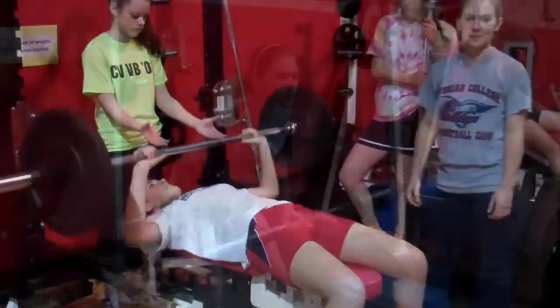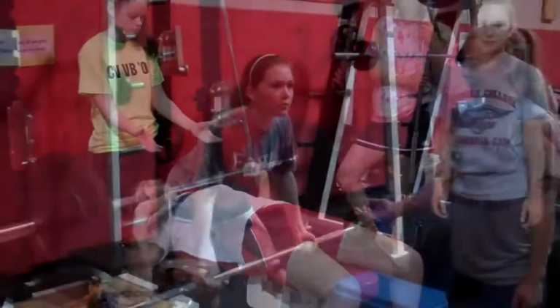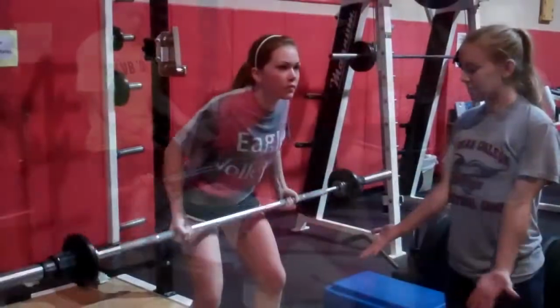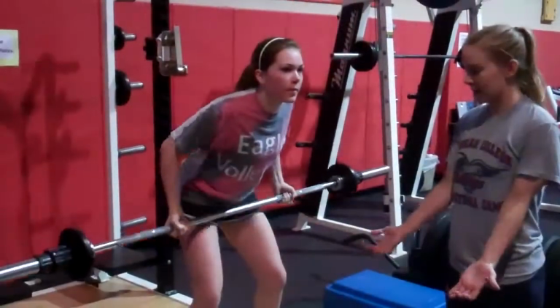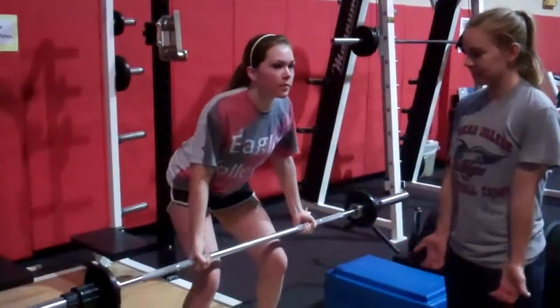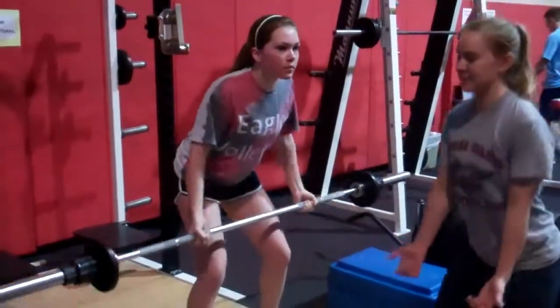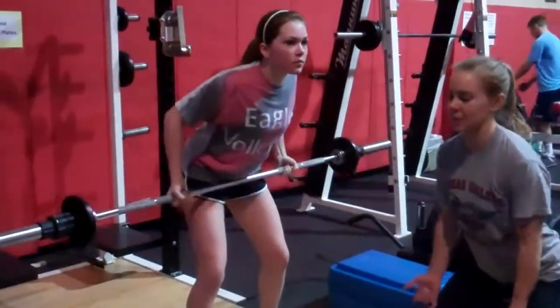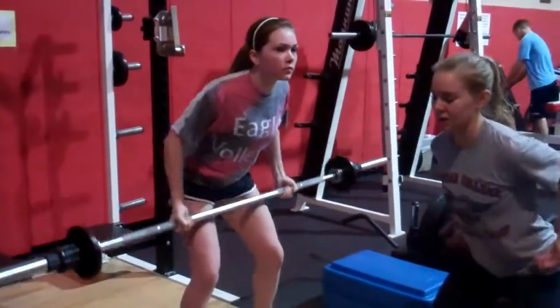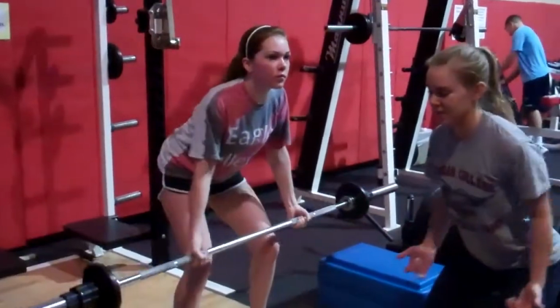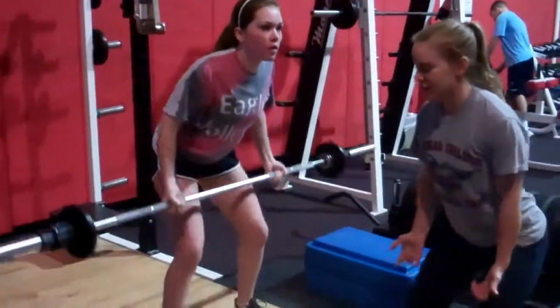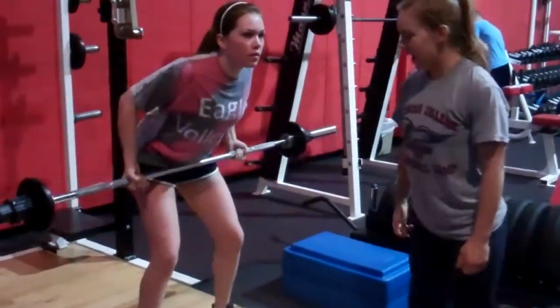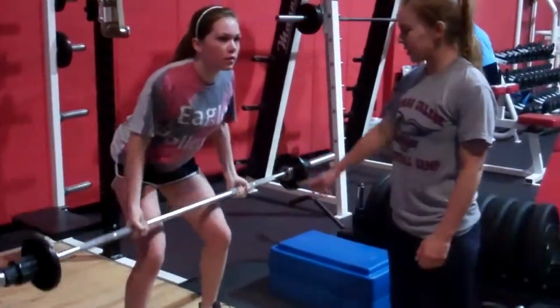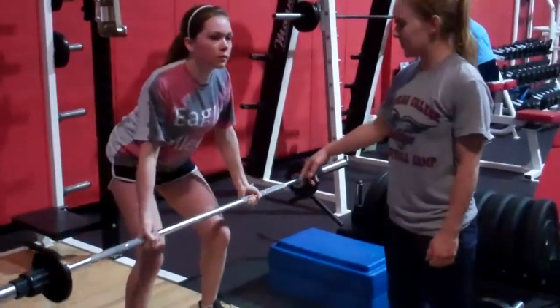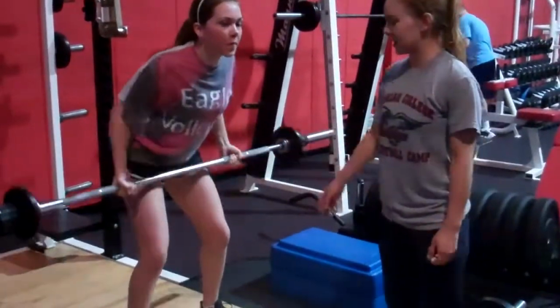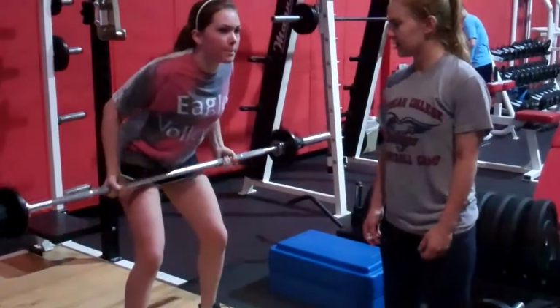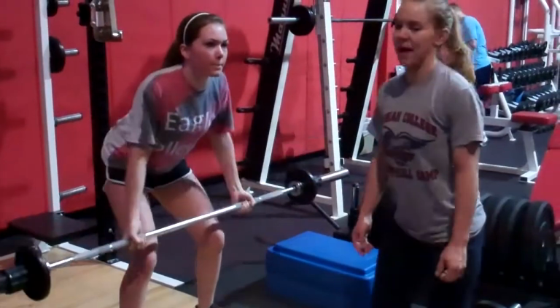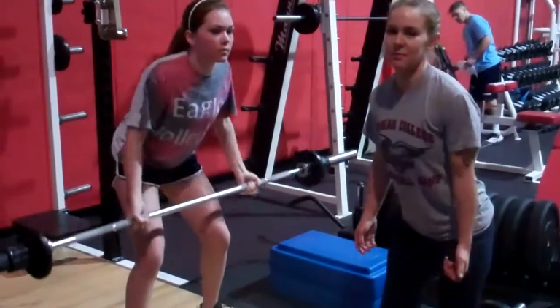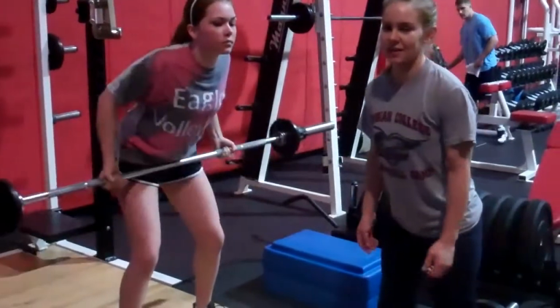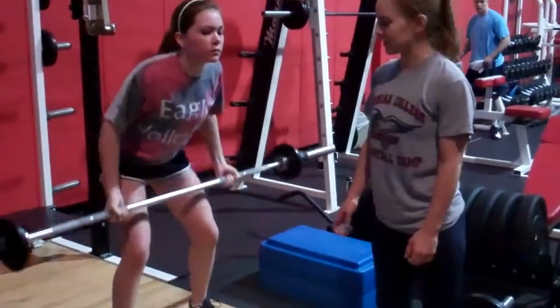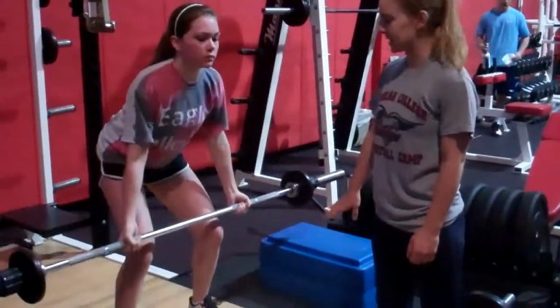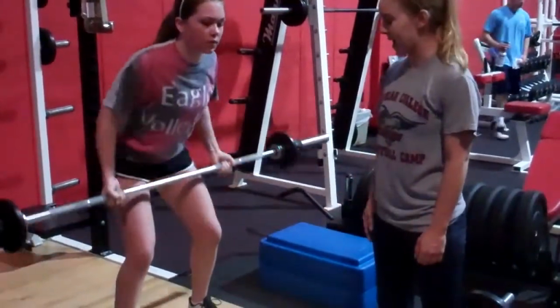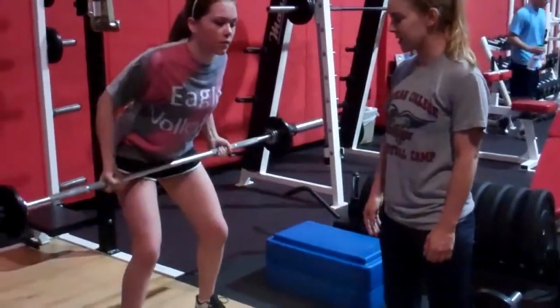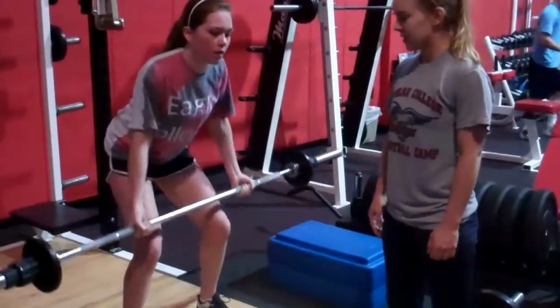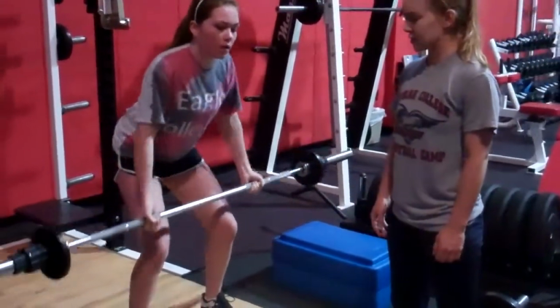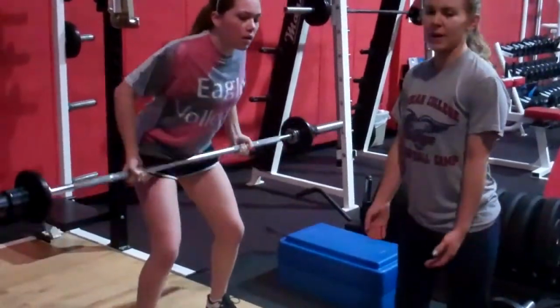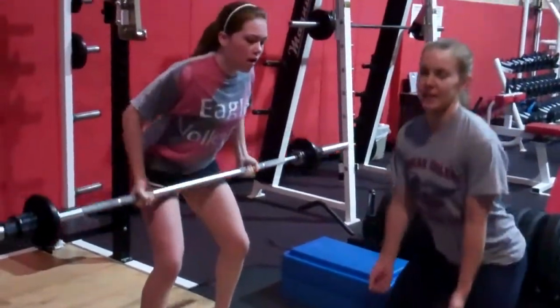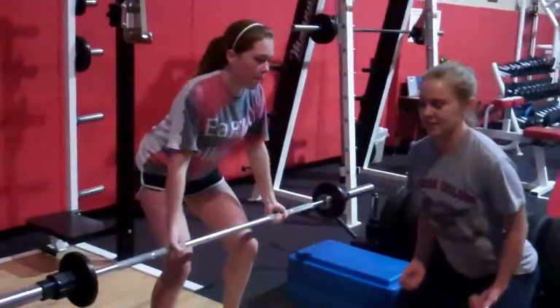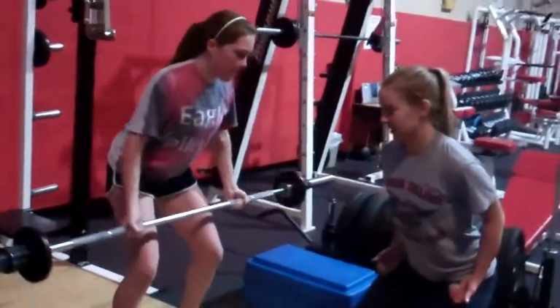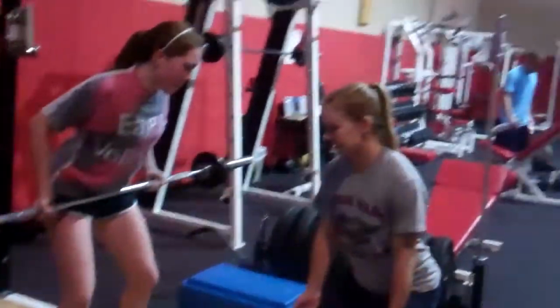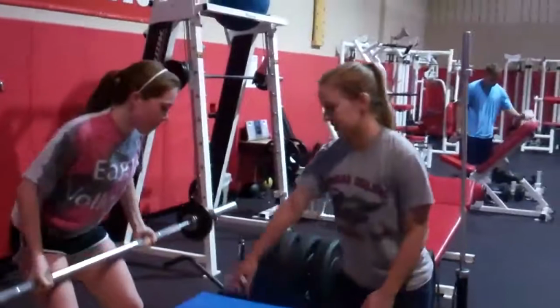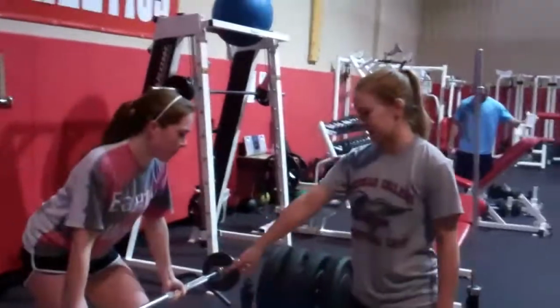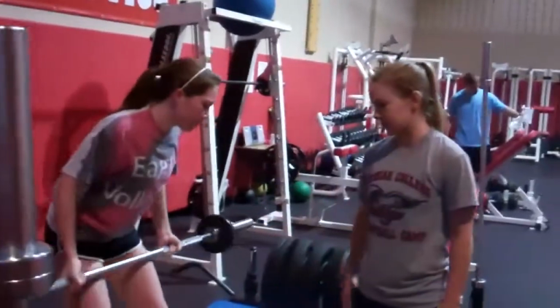These are palm-up seated rows. You're keeping your body in balance, your butt's back, just rowing it against your thighs — just like Anna's doing.